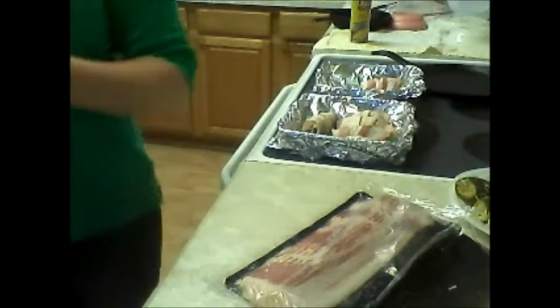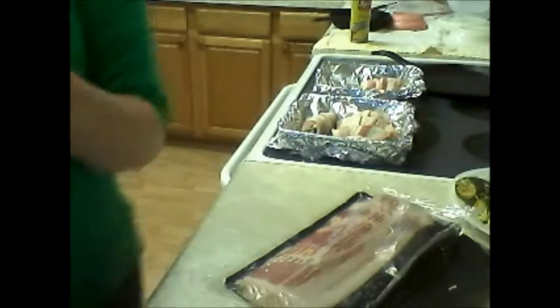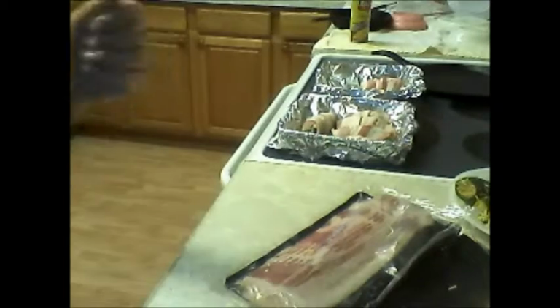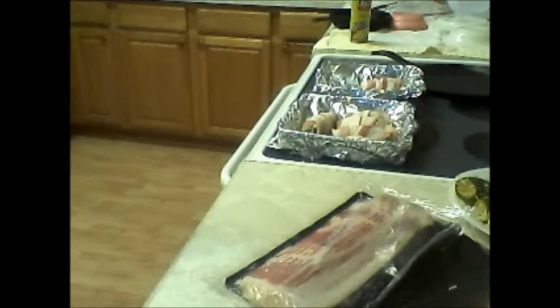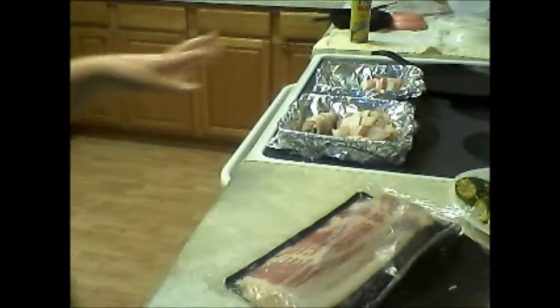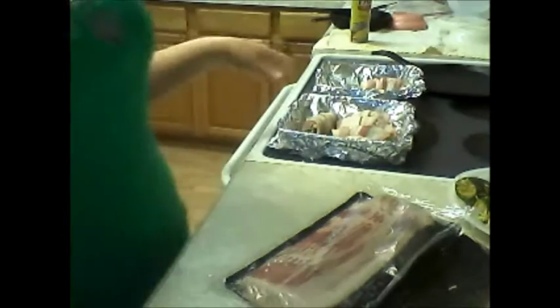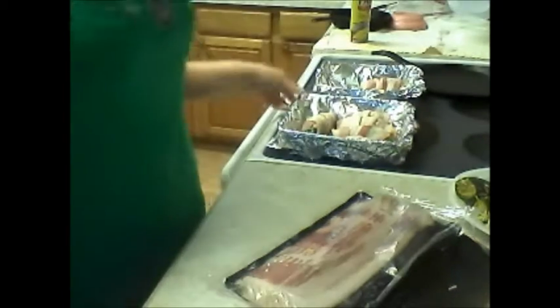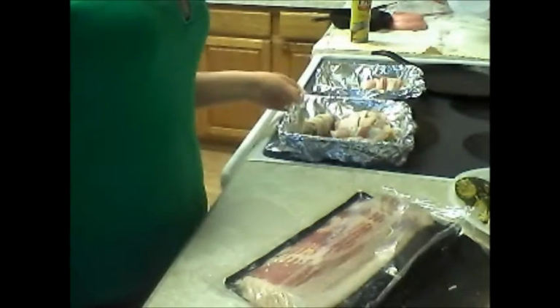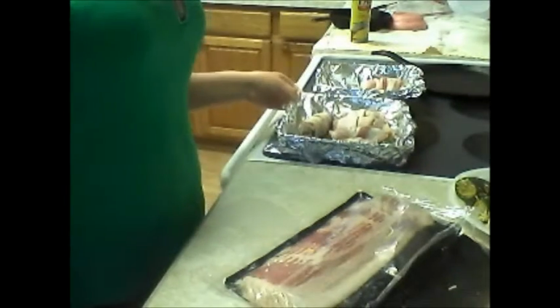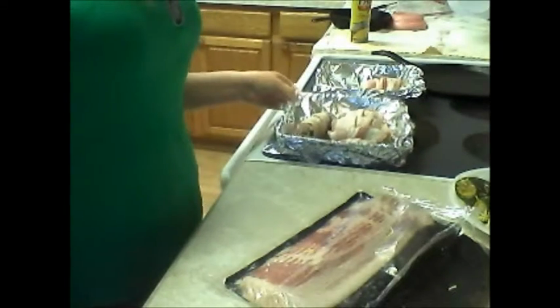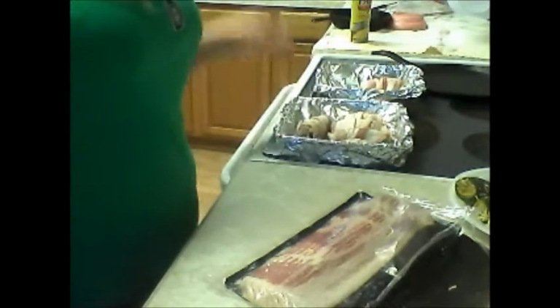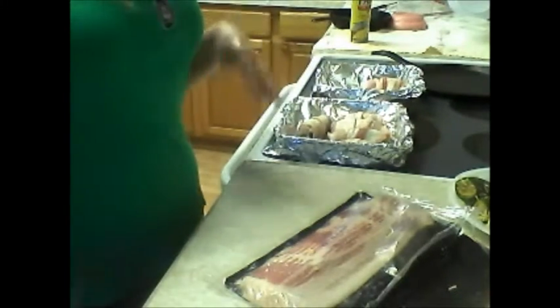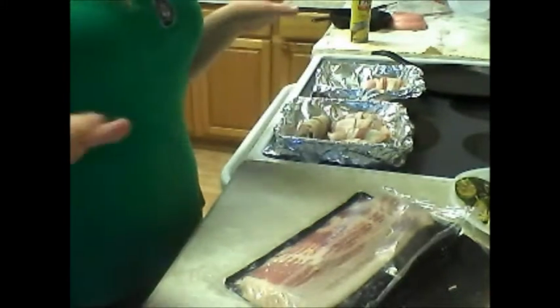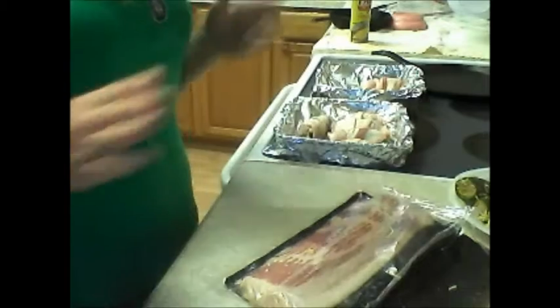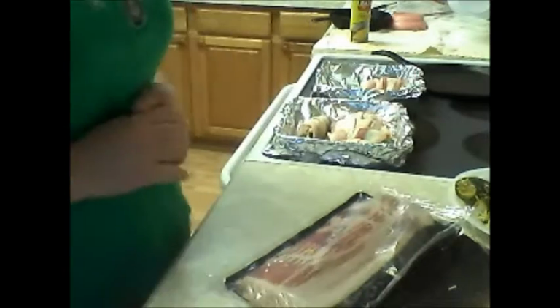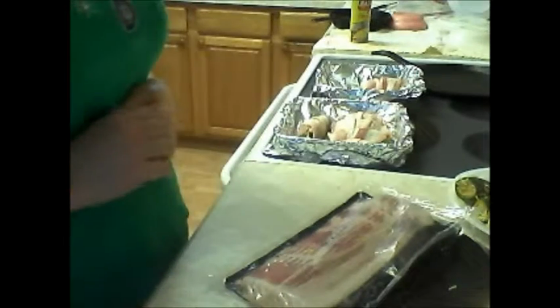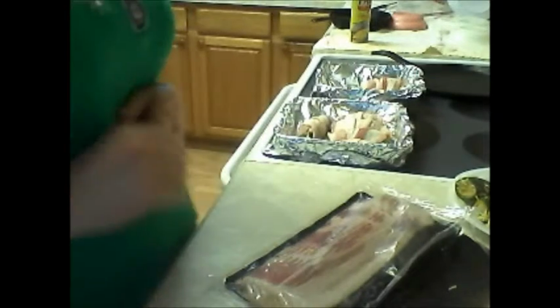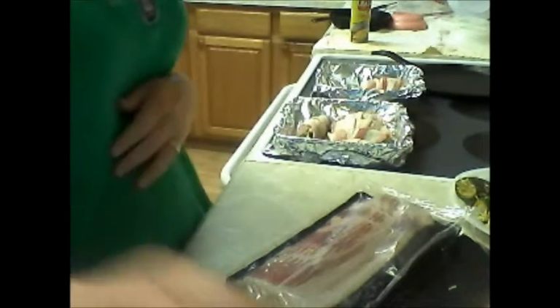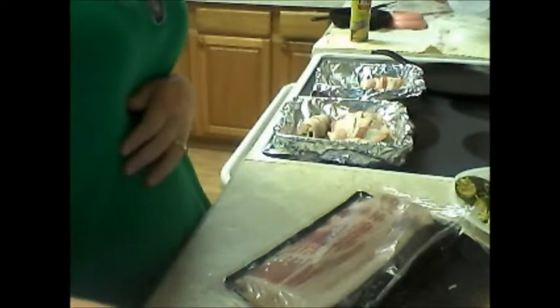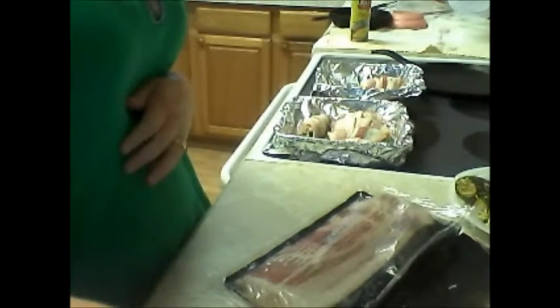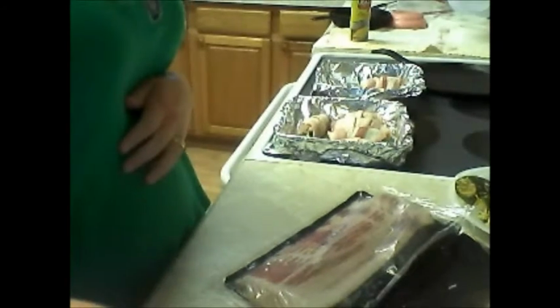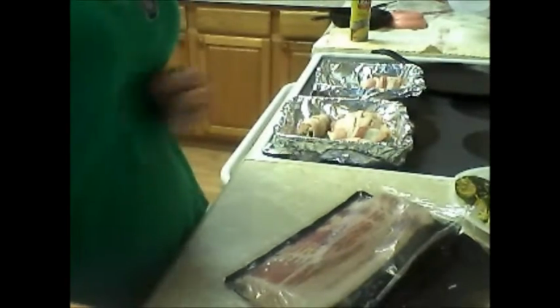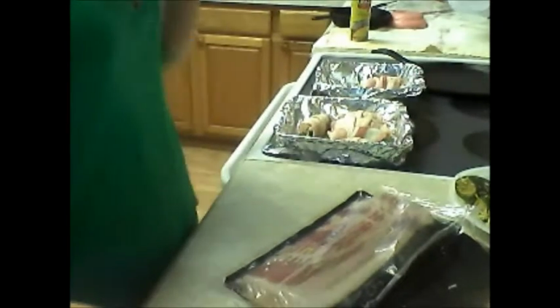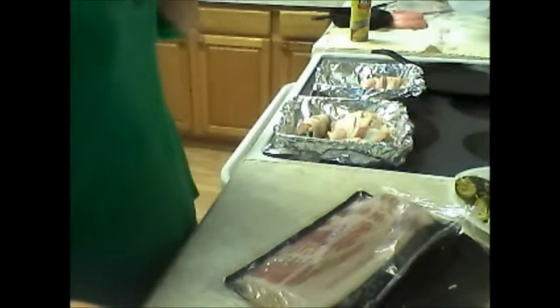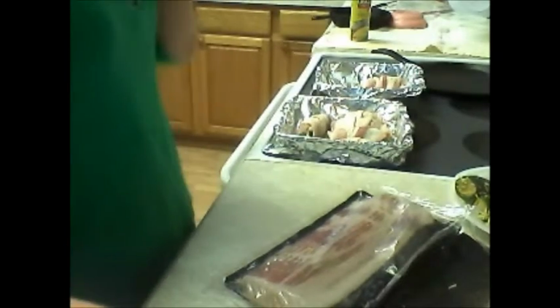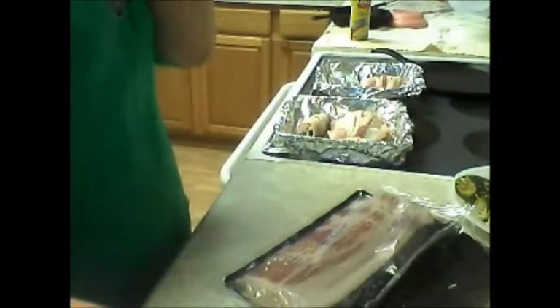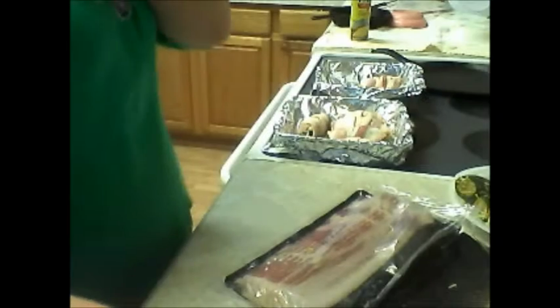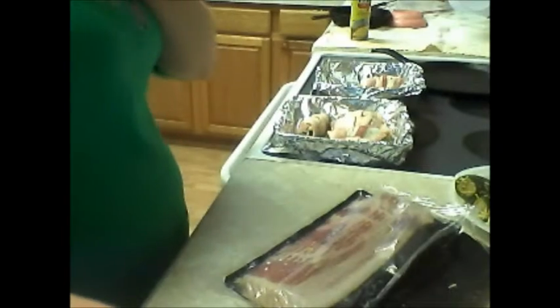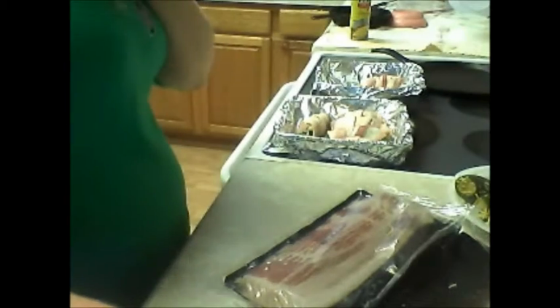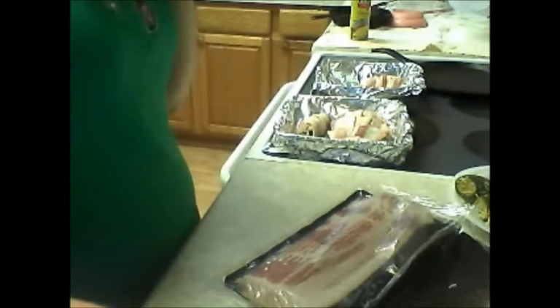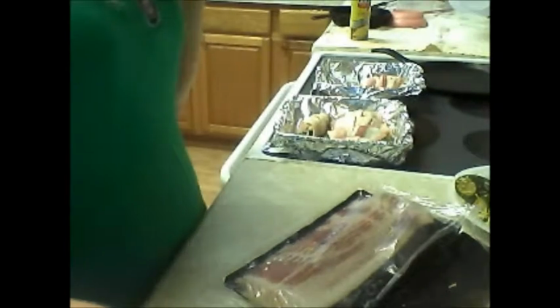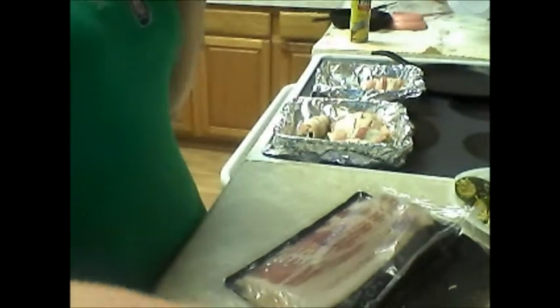Put it on 350 and just wait for the bacon to get done — that's all you're waiting to see. And then we'll be back to test them out.